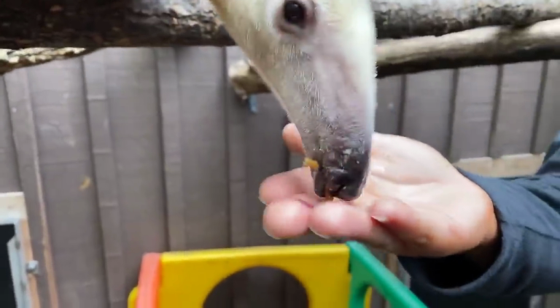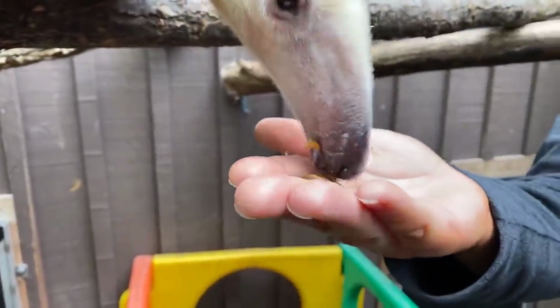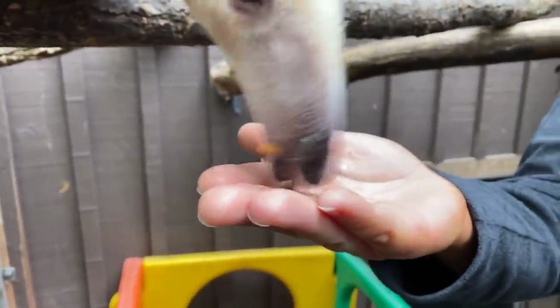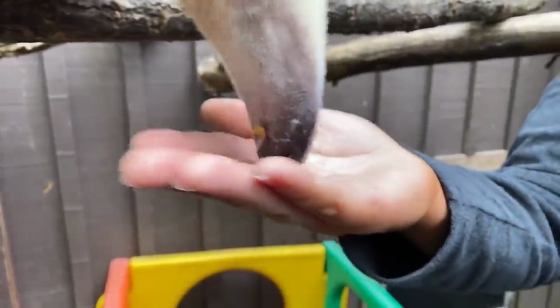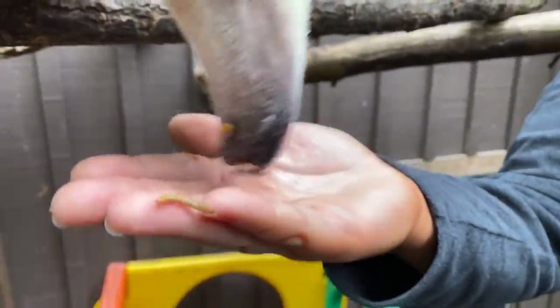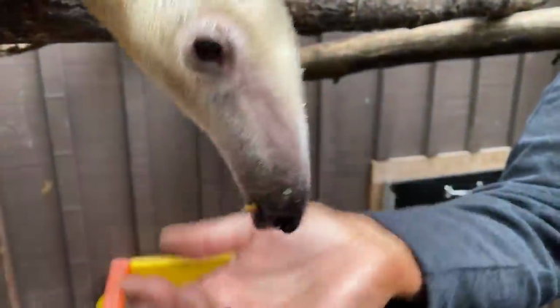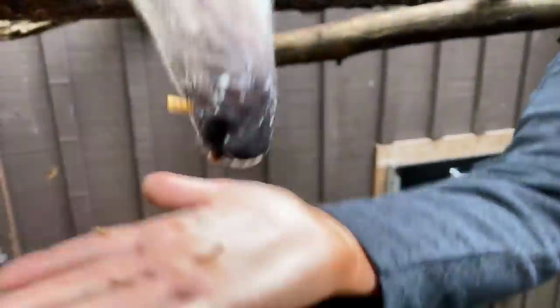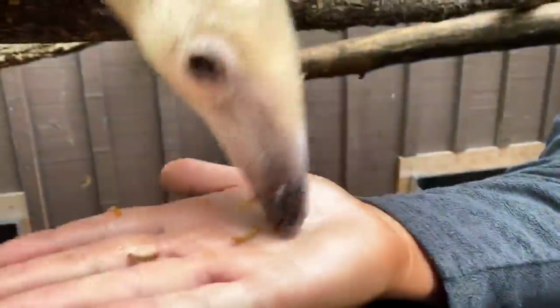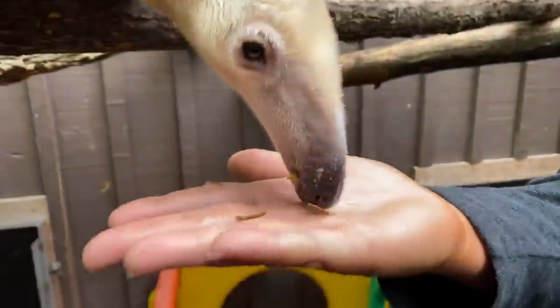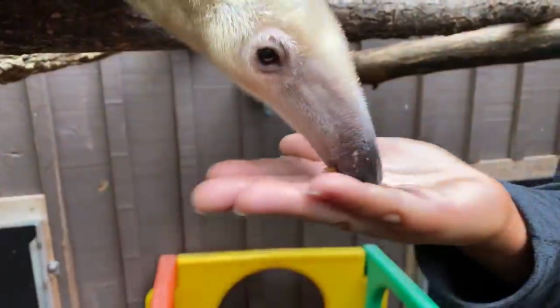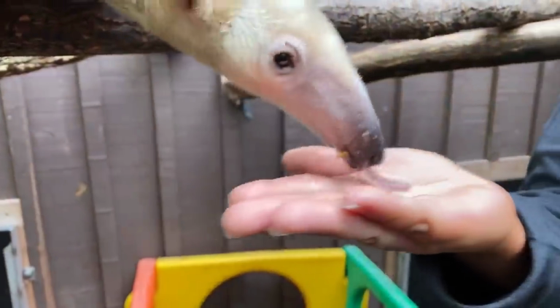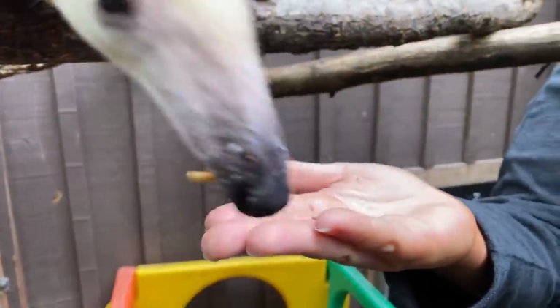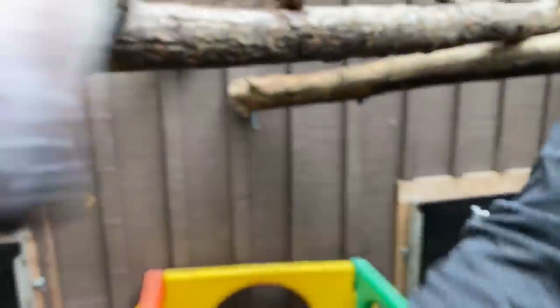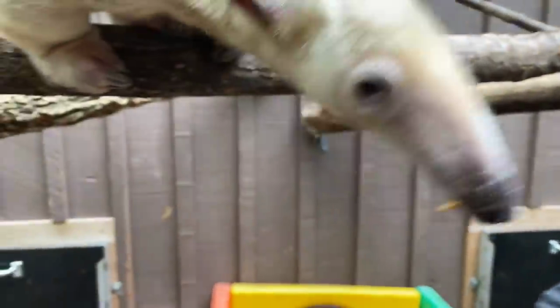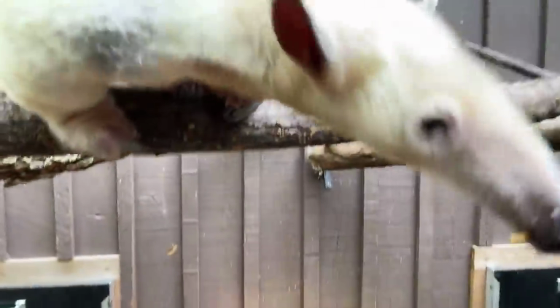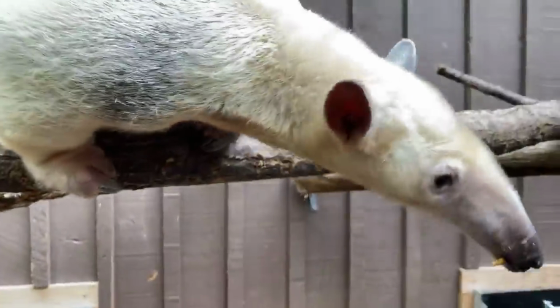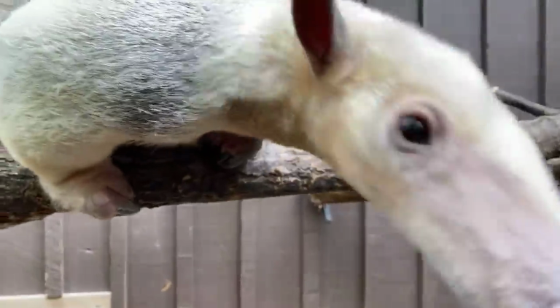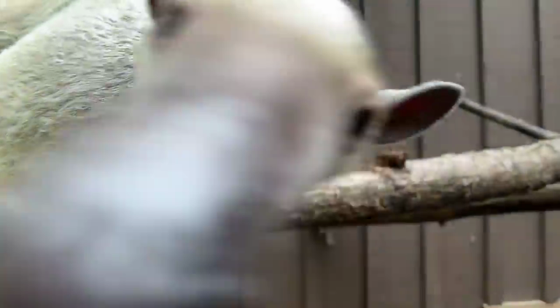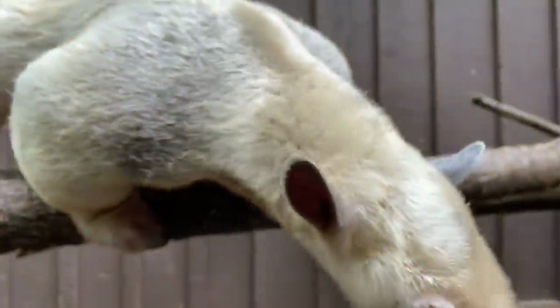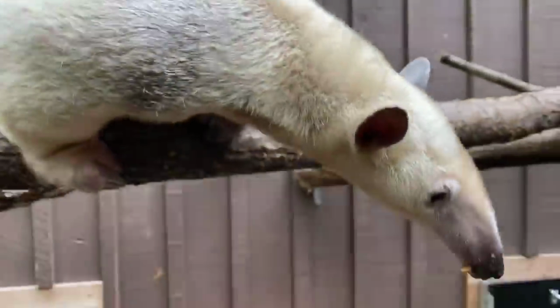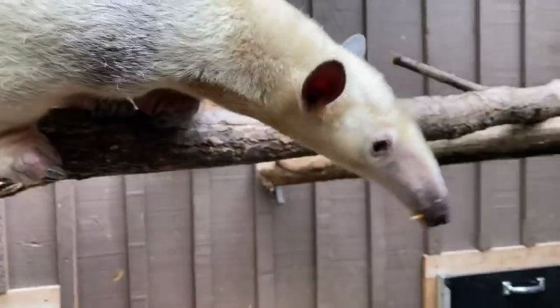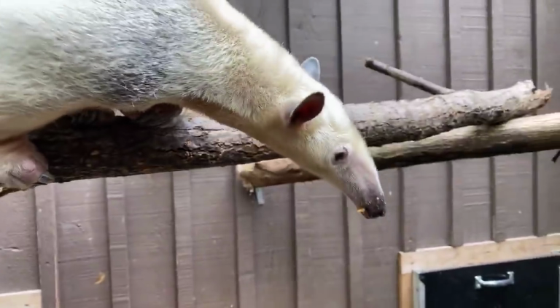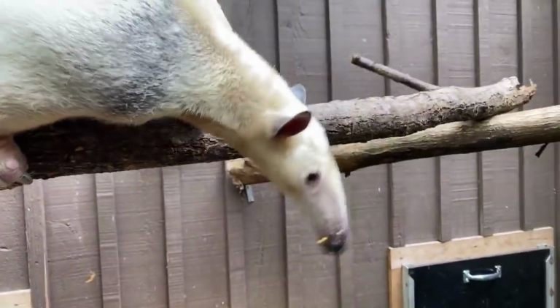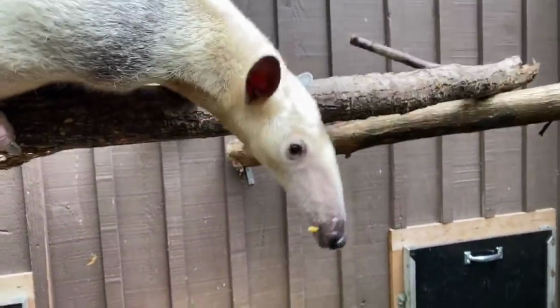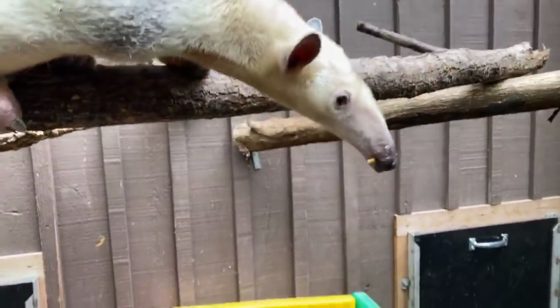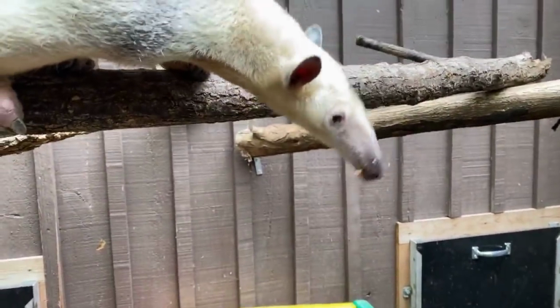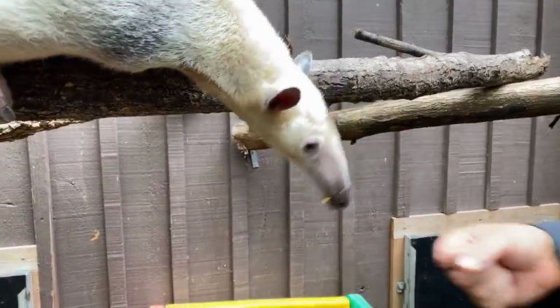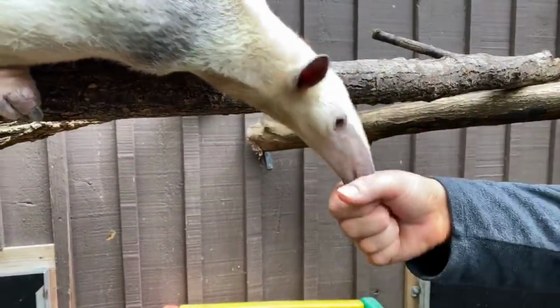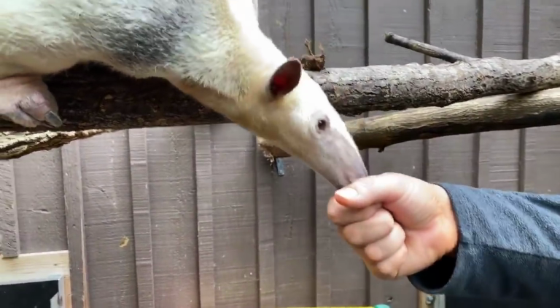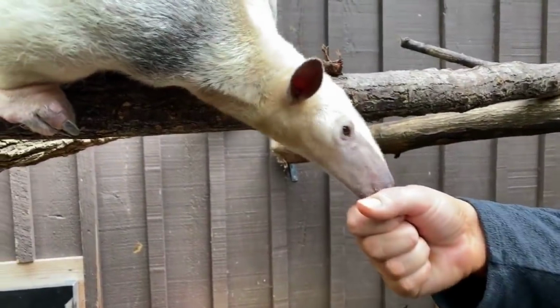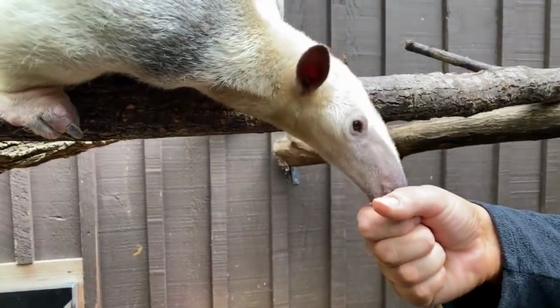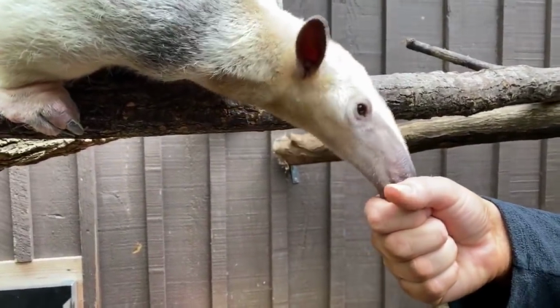Sal is four years old. He is here on a breeding recommendation with our female Isla, but he is a part of our ambassador program. We do training with him.